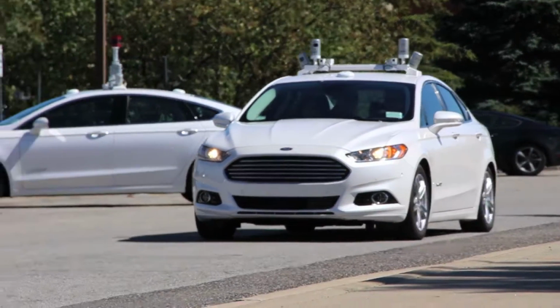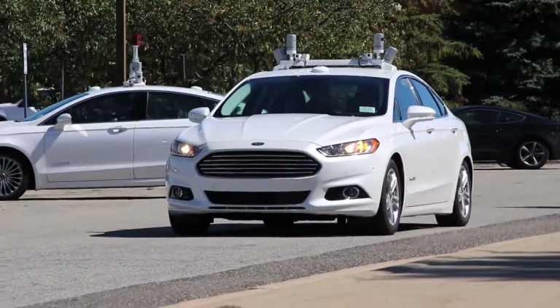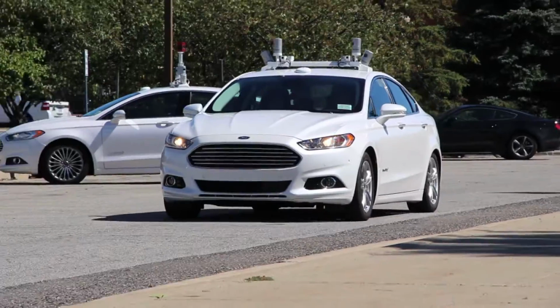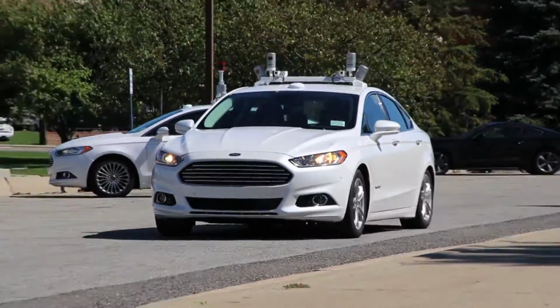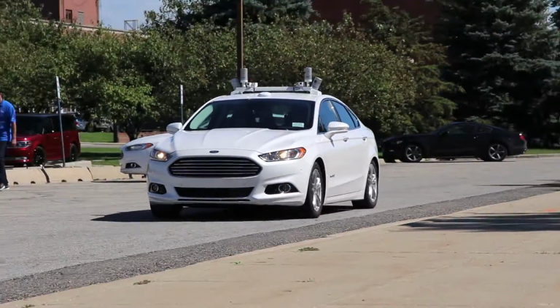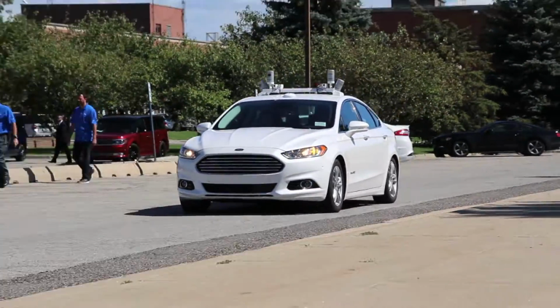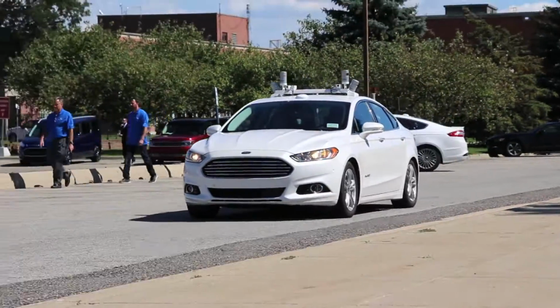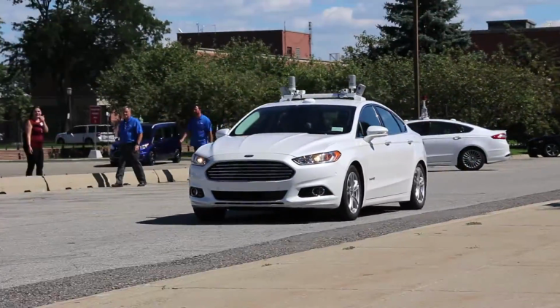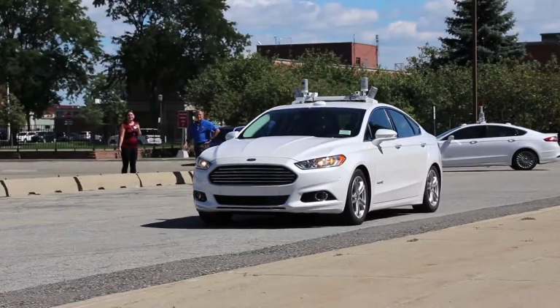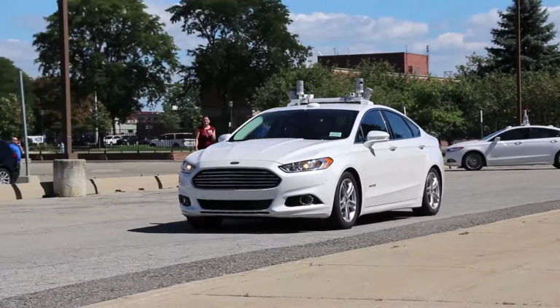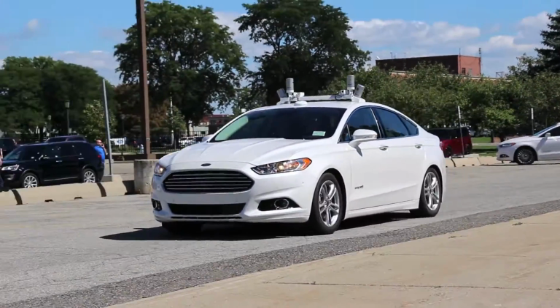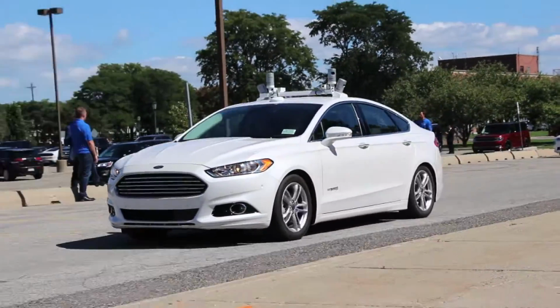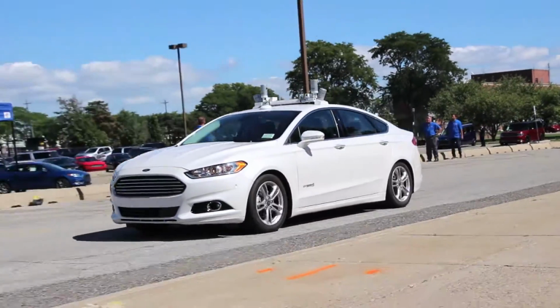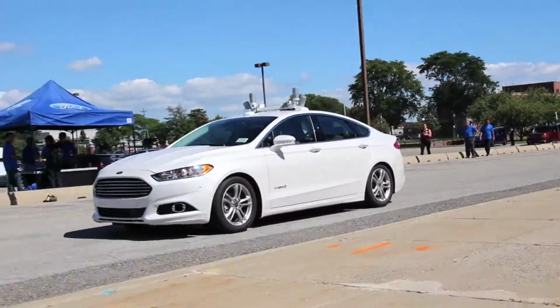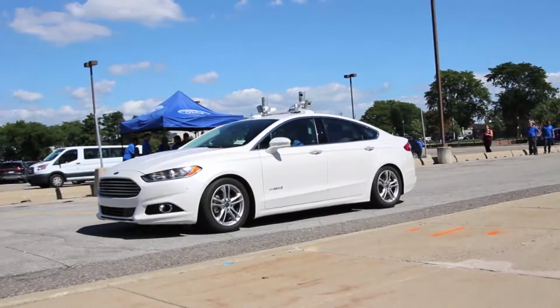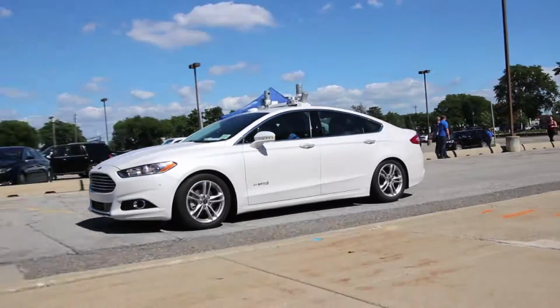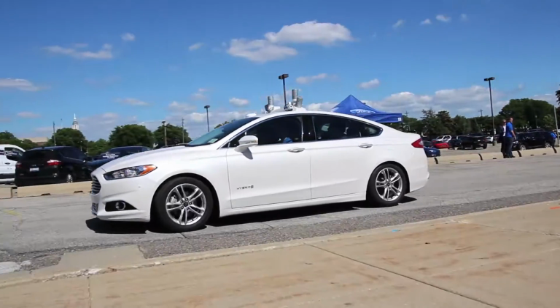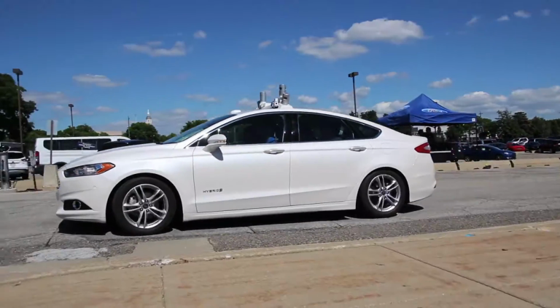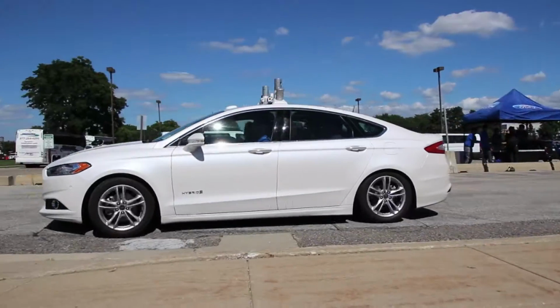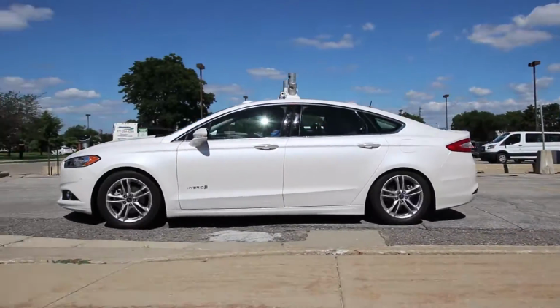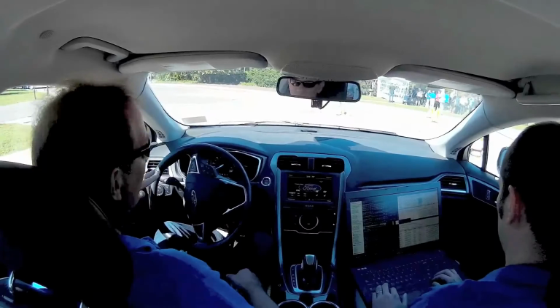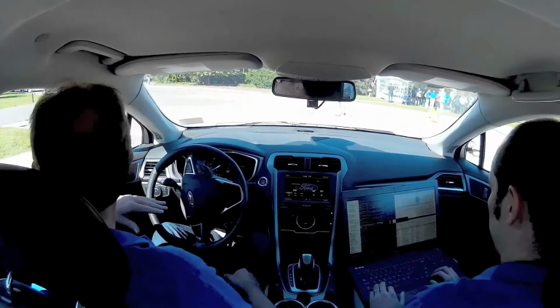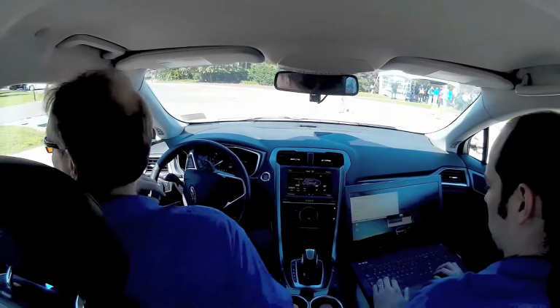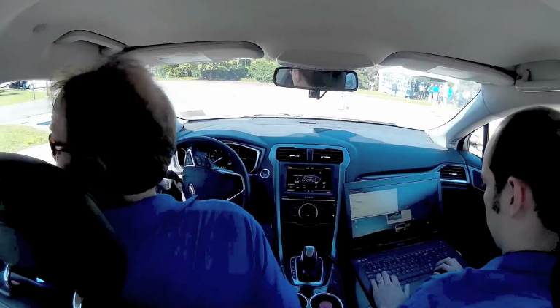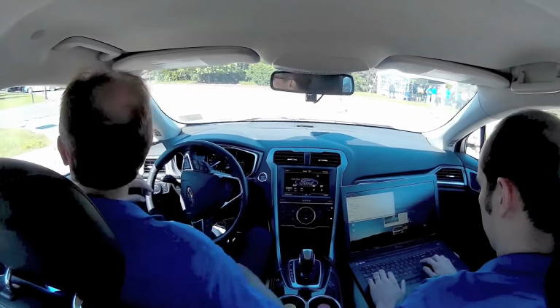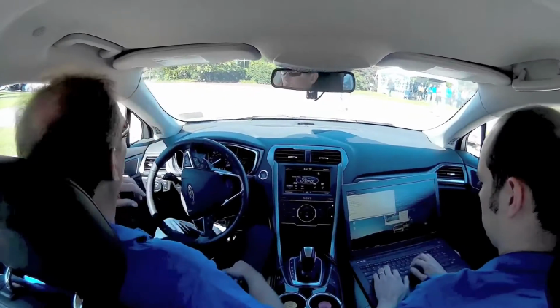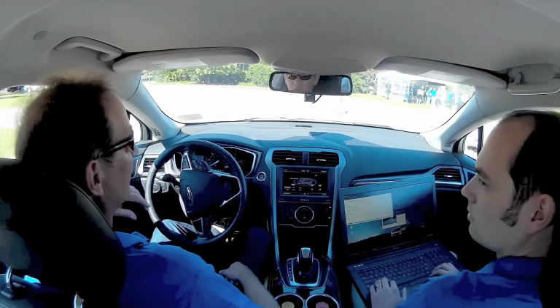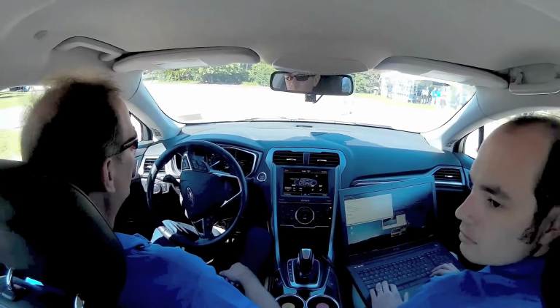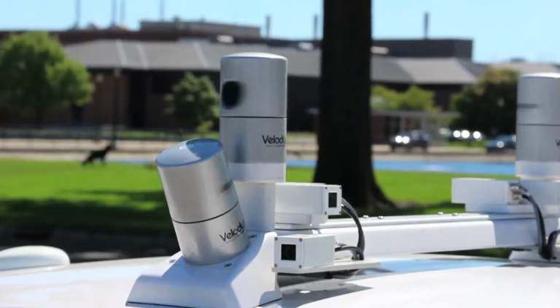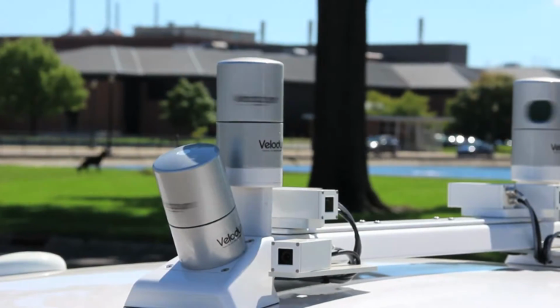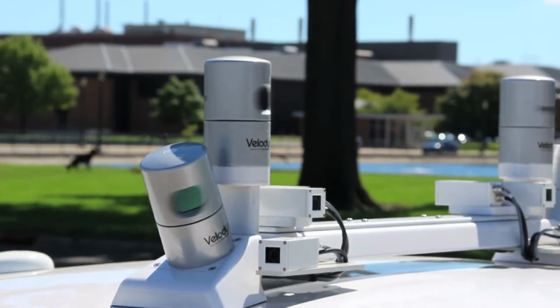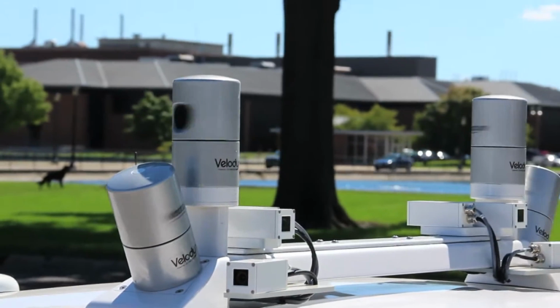I'm going to hit the OK button on the steering wheel, and we are now autonomous. From now until the rest of the ride, the car is going to be making all the decisions about driving — knowing where to stop, when to stop, how long to stop. It's going to be looking around and making sure that traffic is clear and there aren't any pedestrians, so it can proceed.